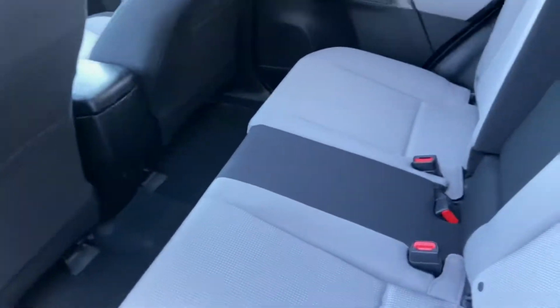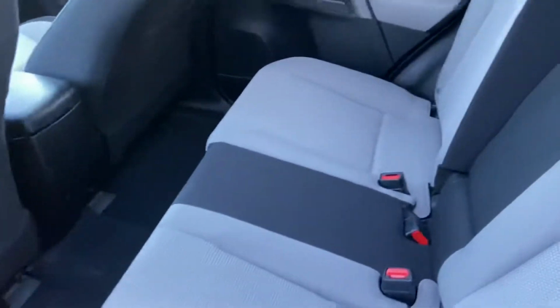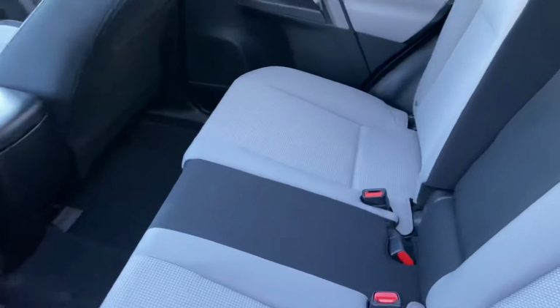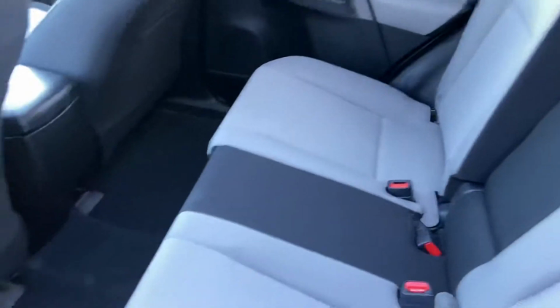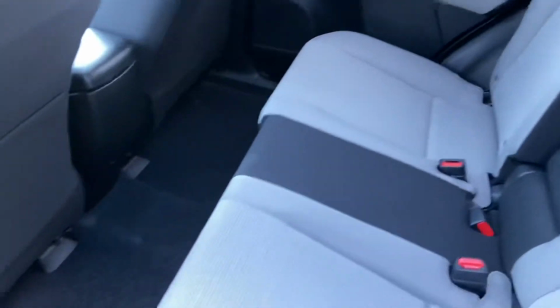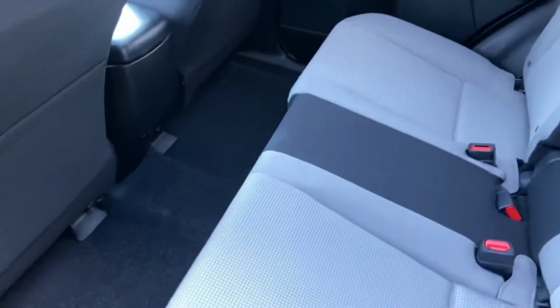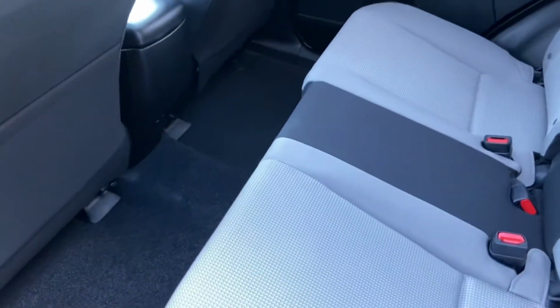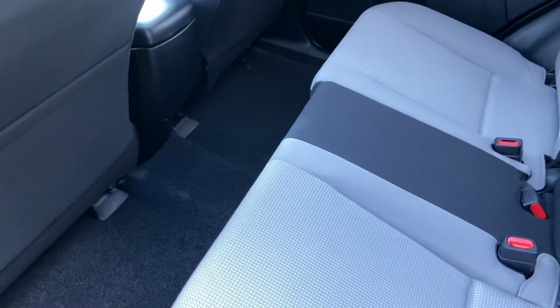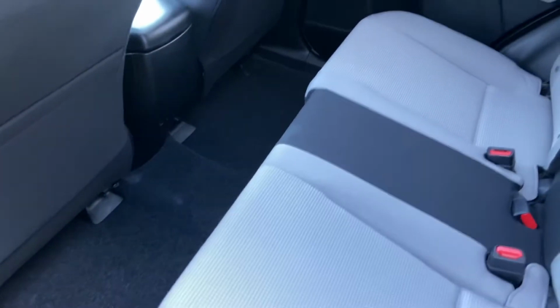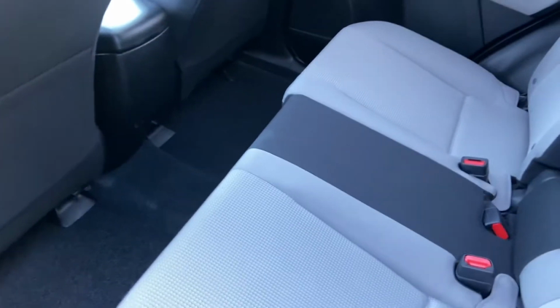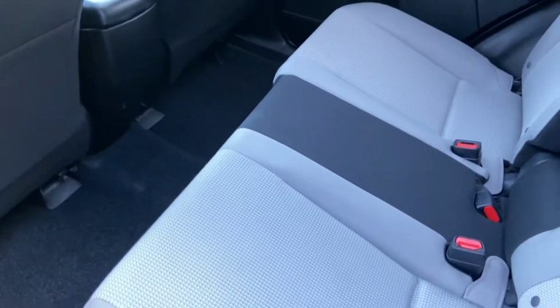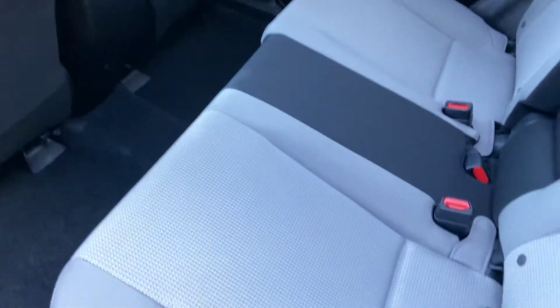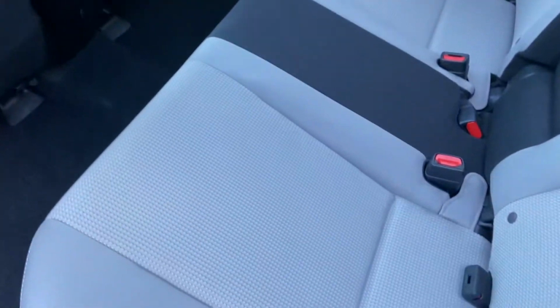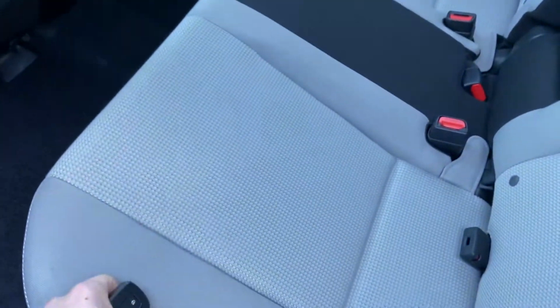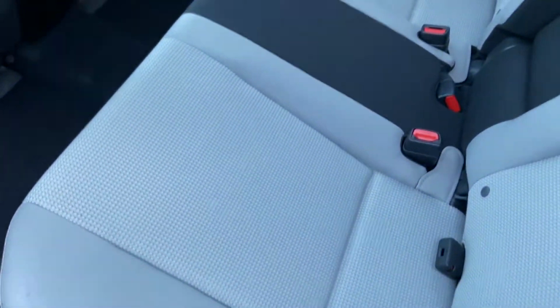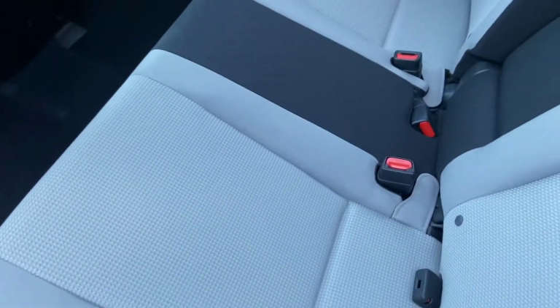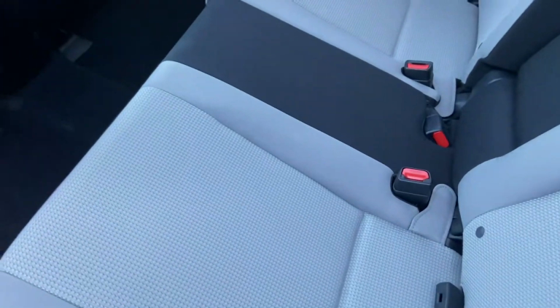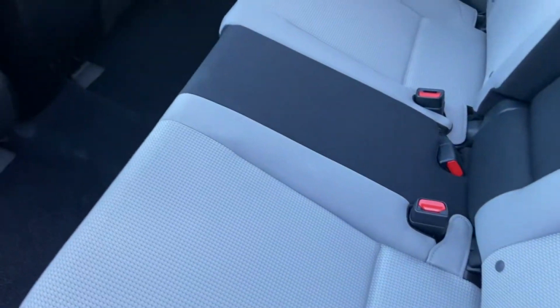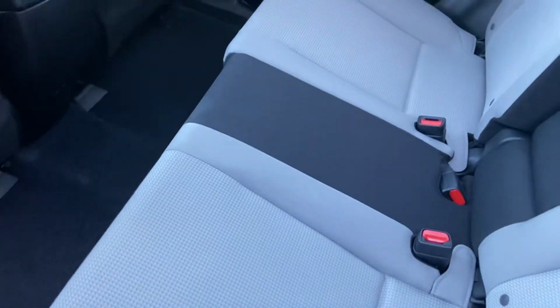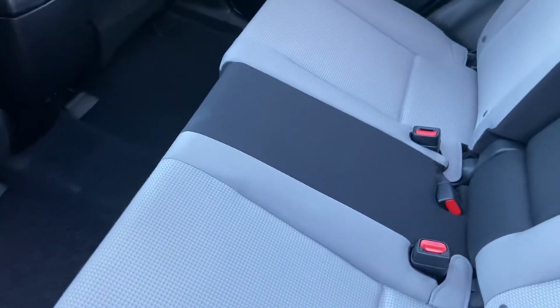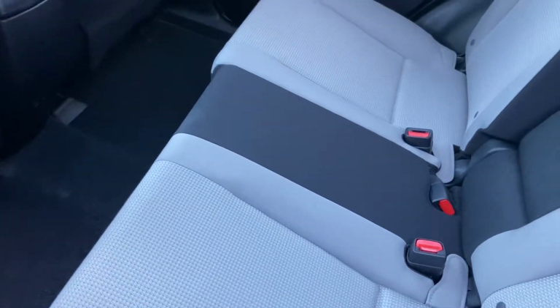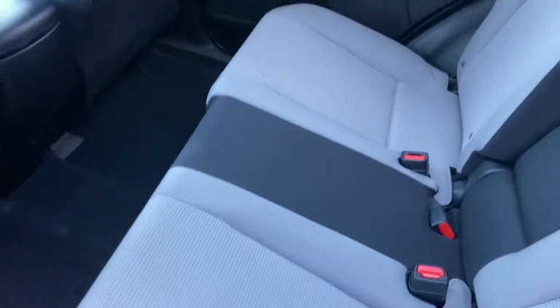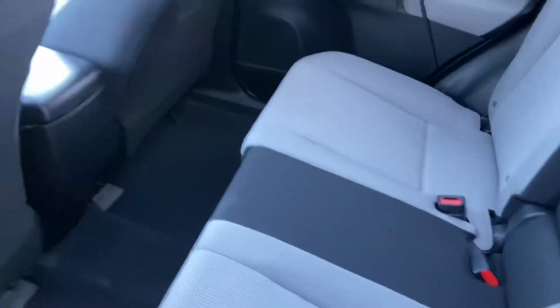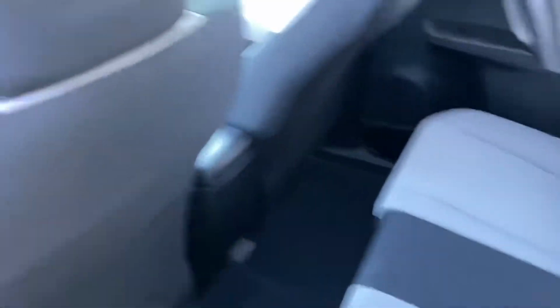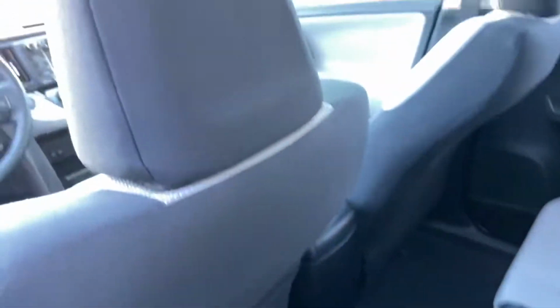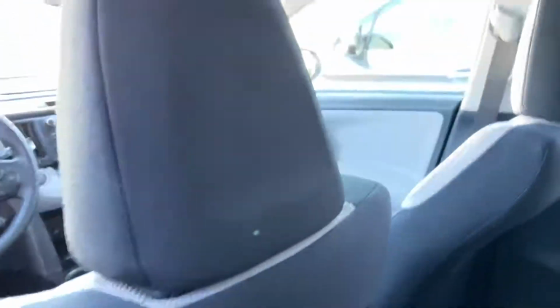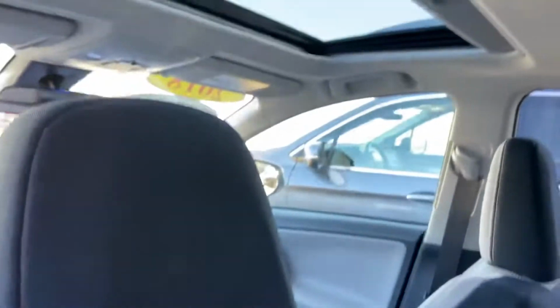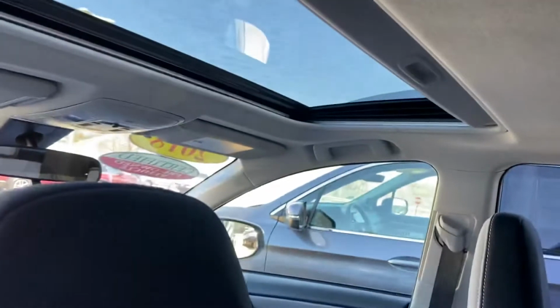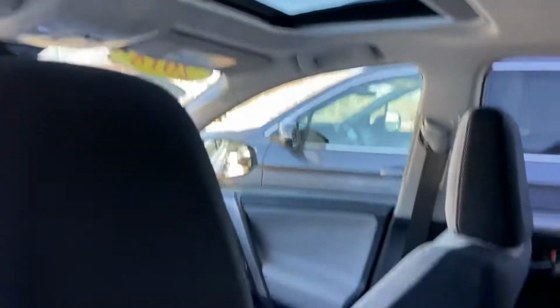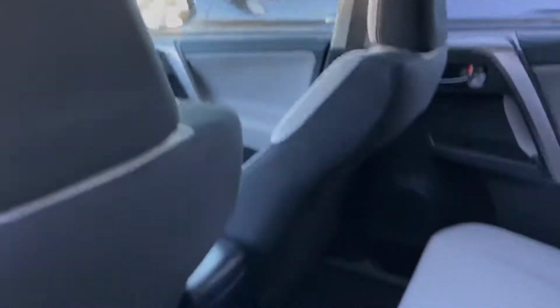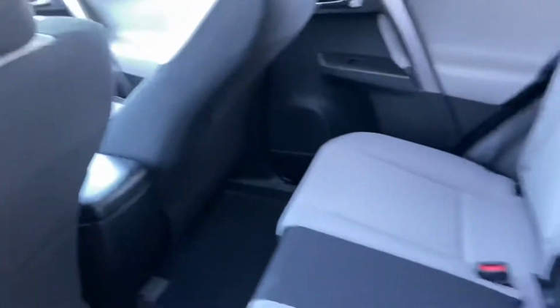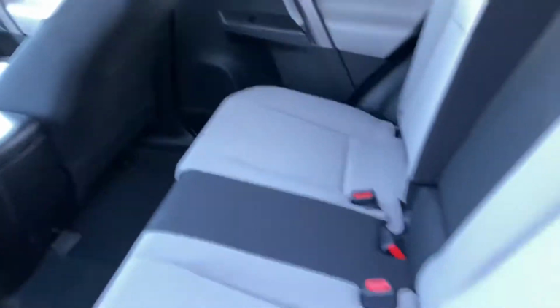Here's the back. Plenty of space back here, and it's really clean too. These gray seats really tell the full story — it seems to be in great shape. I also got the sunroof up top.